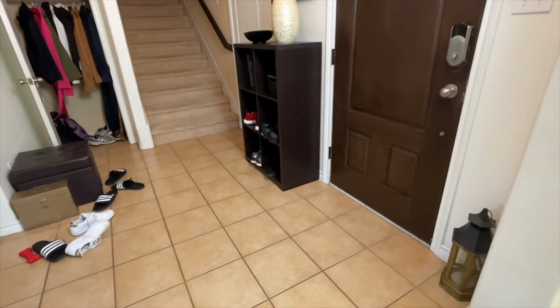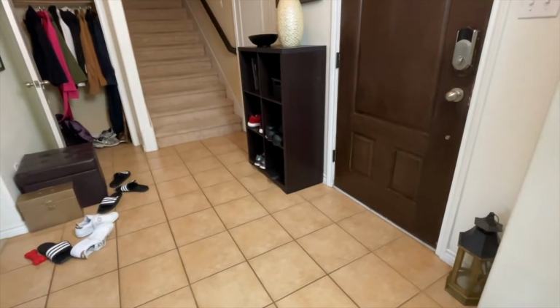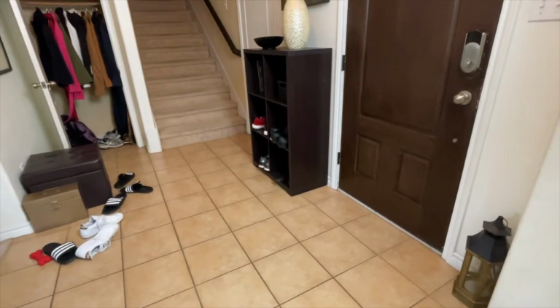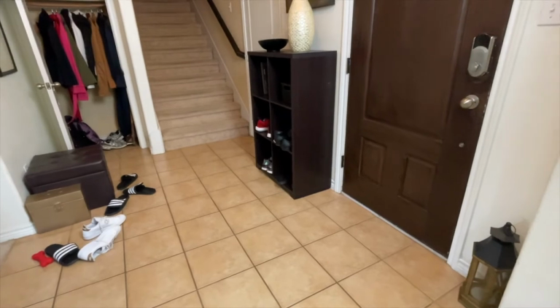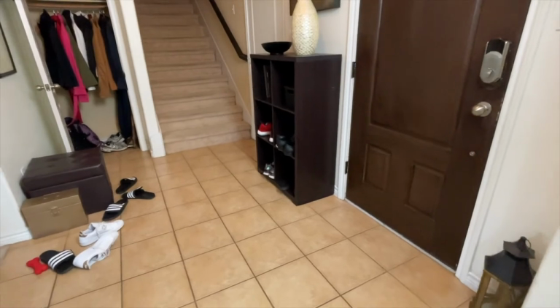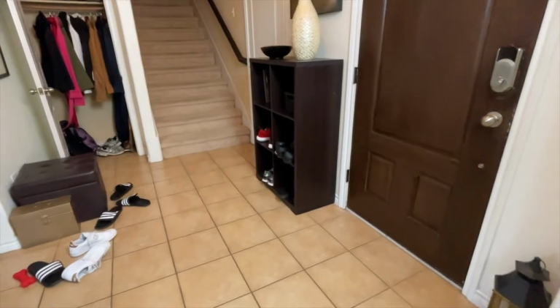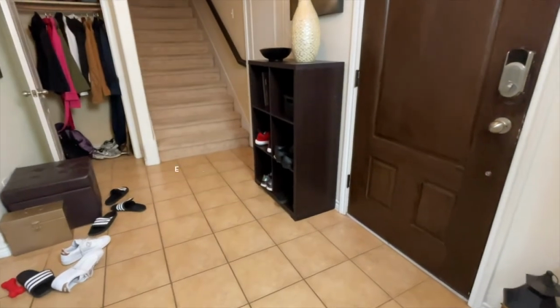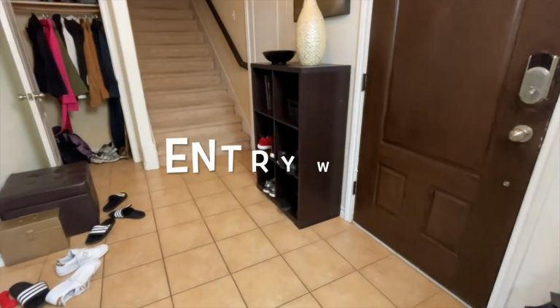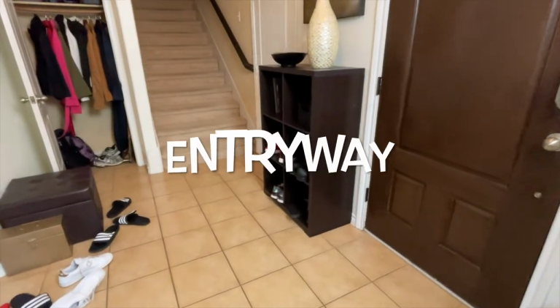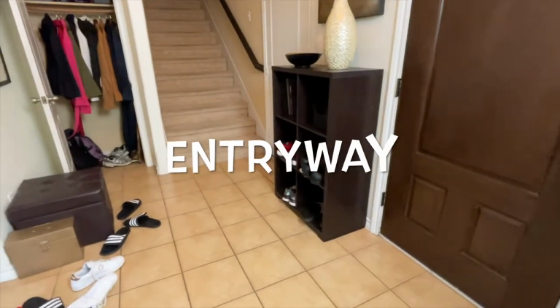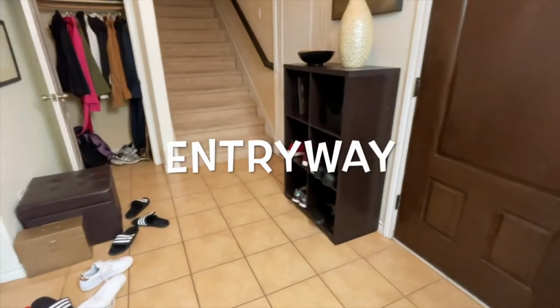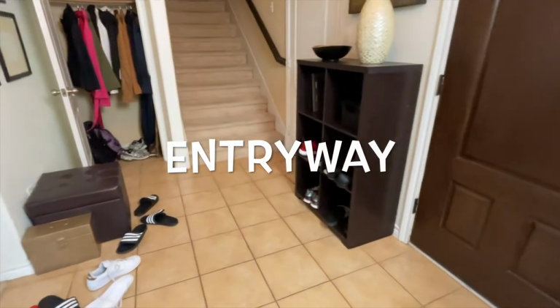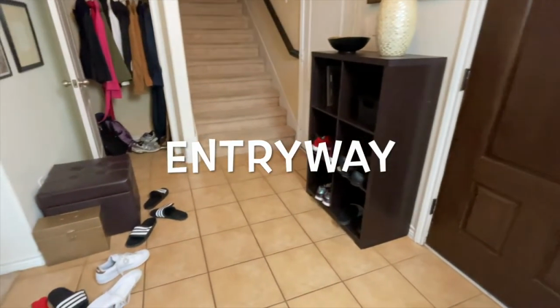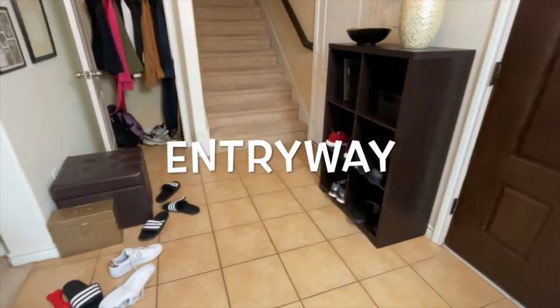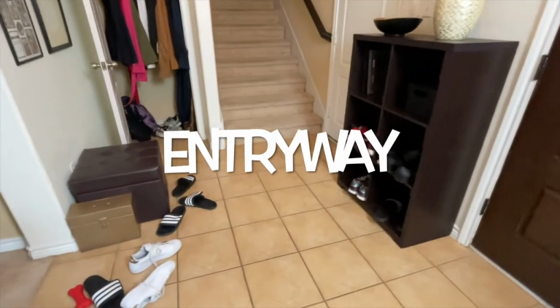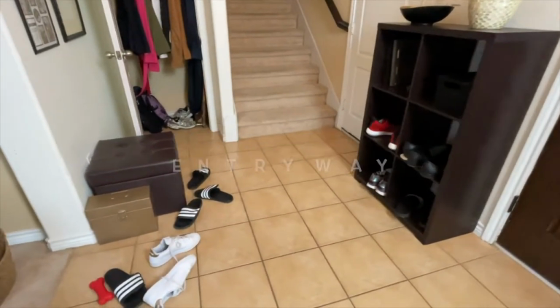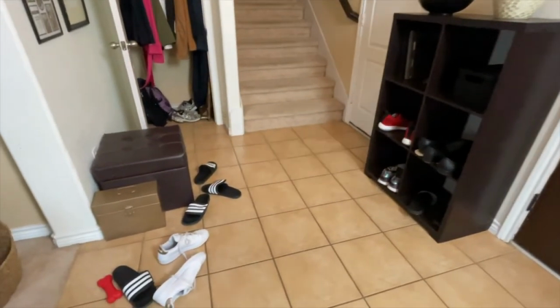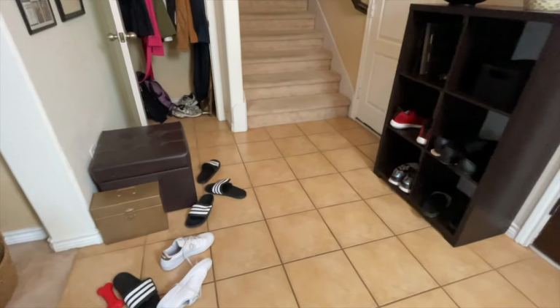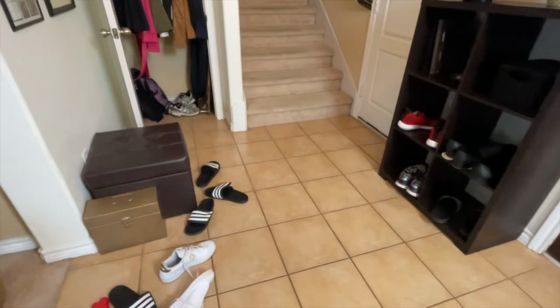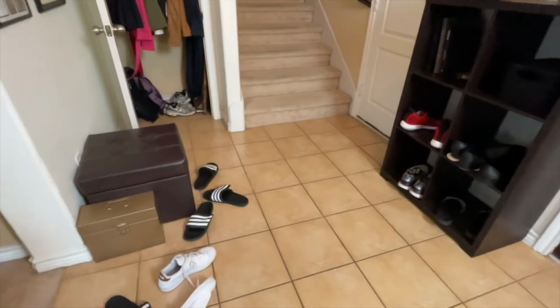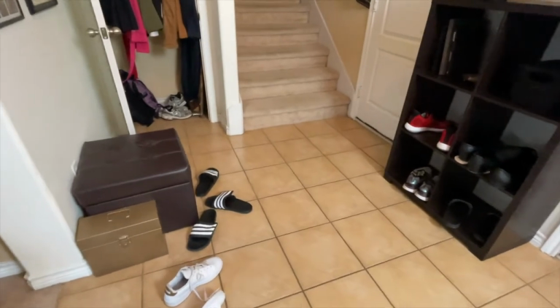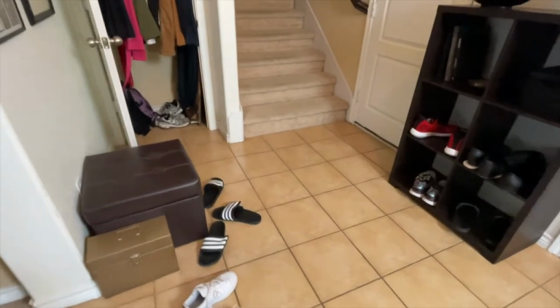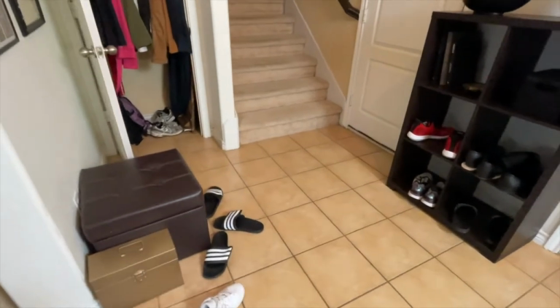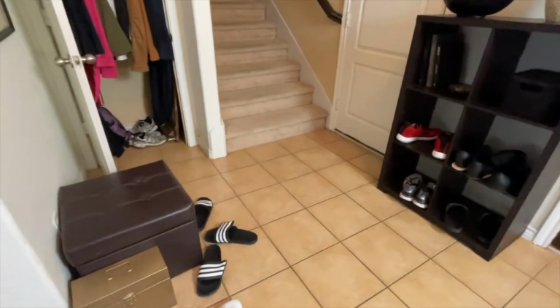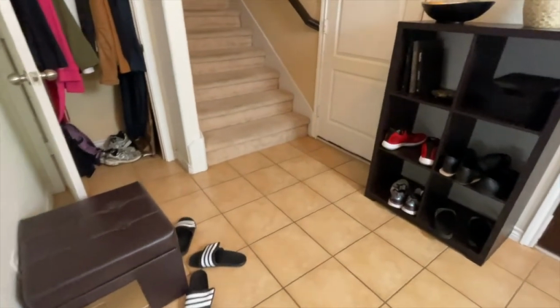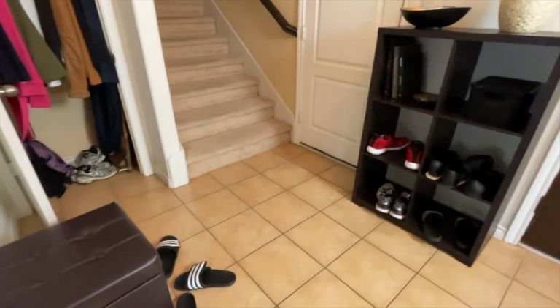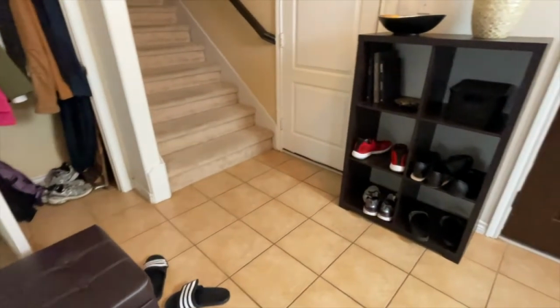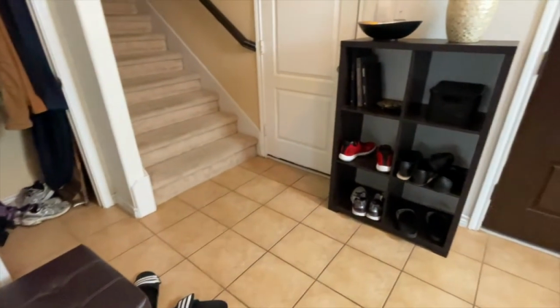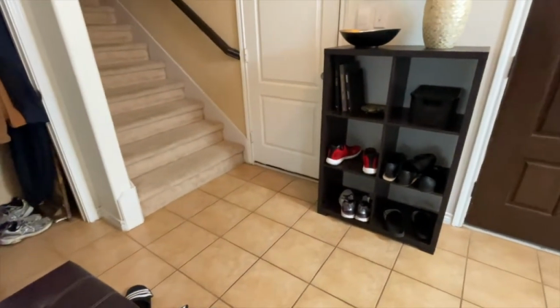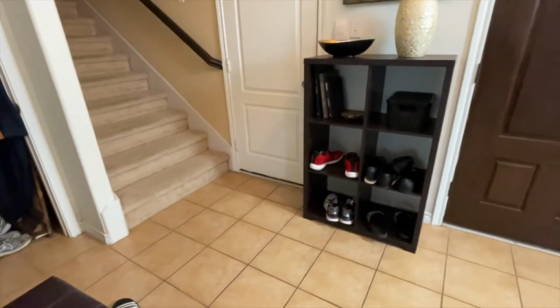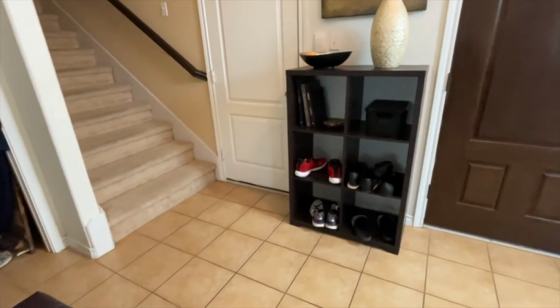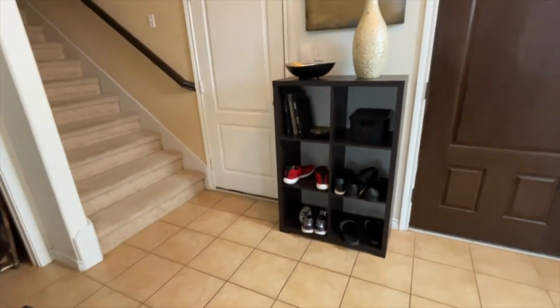Hello and welcome to my channel. This is my entryway that I plan to get reorganized — find a place to put these shoes, get that cubby situated, and just make it look a lot neater.